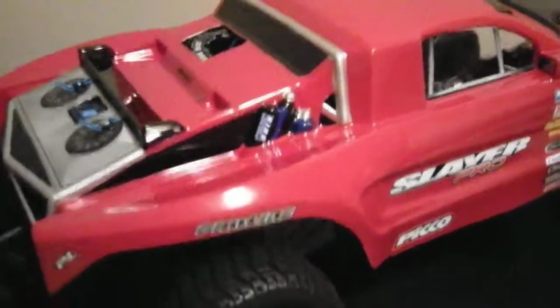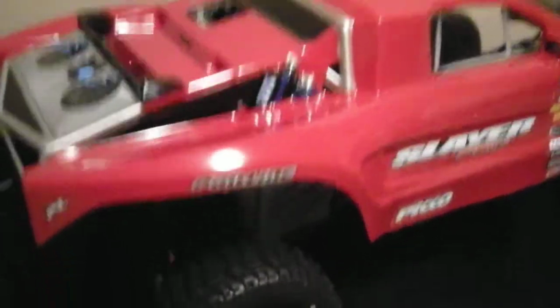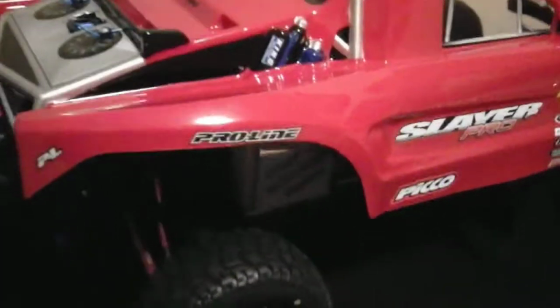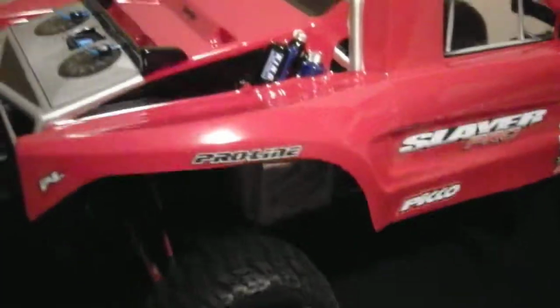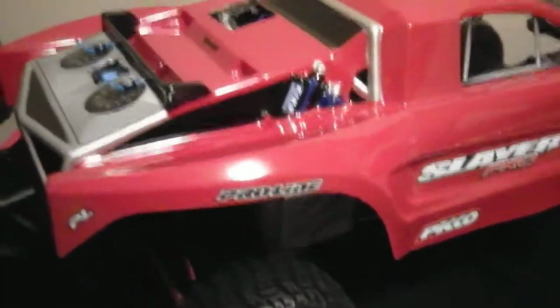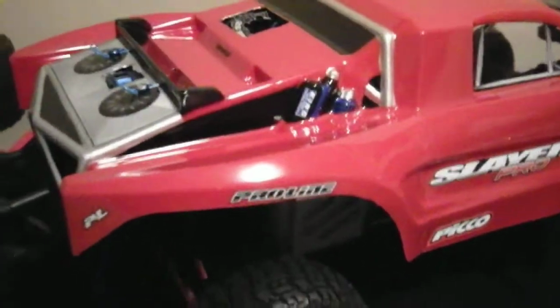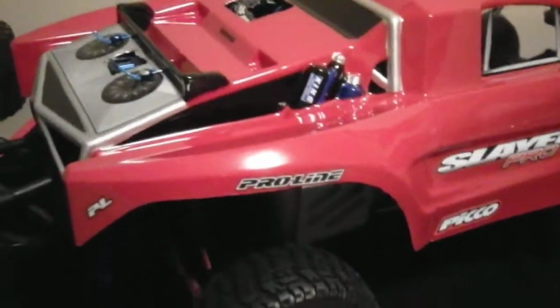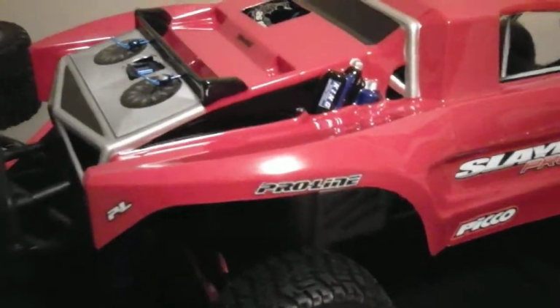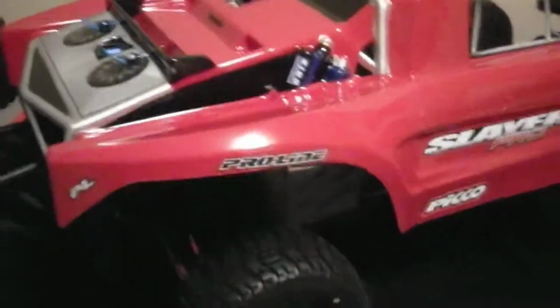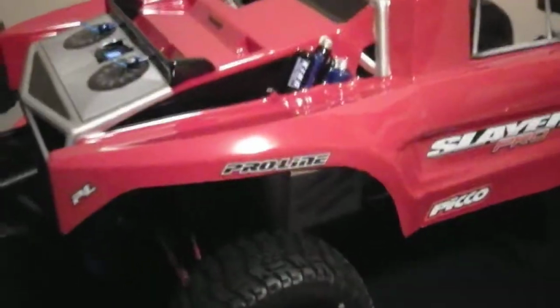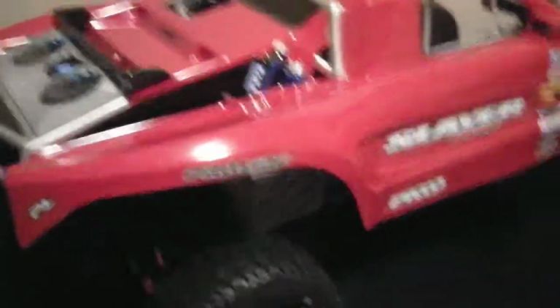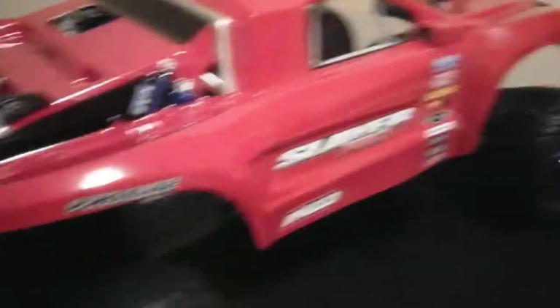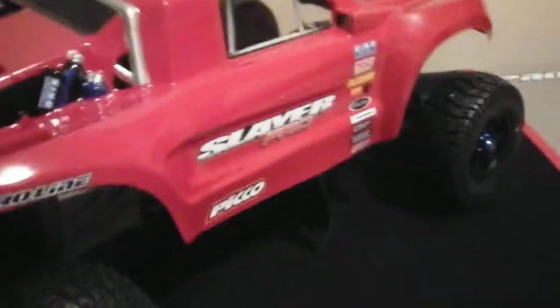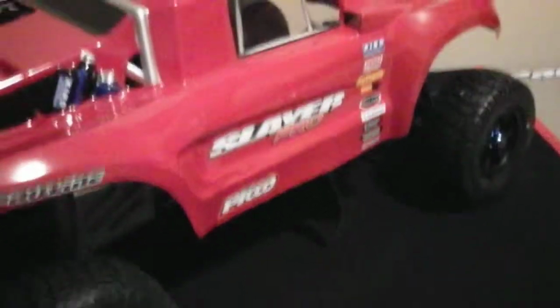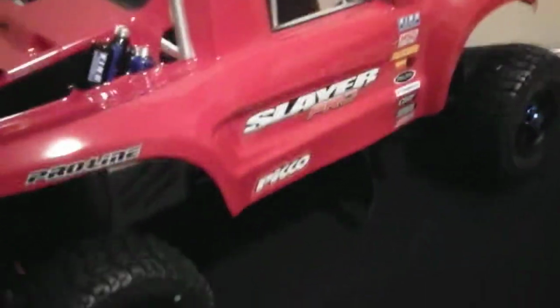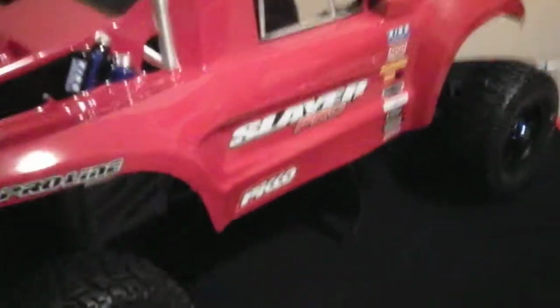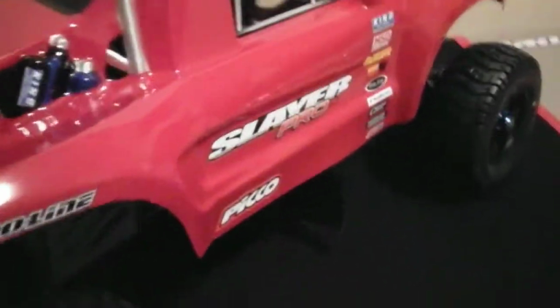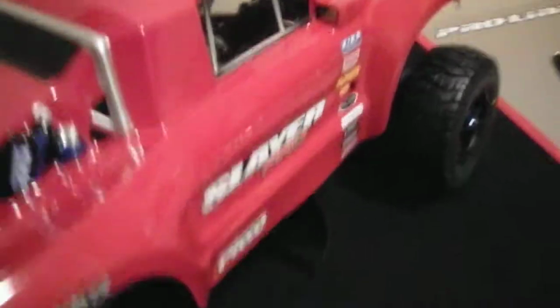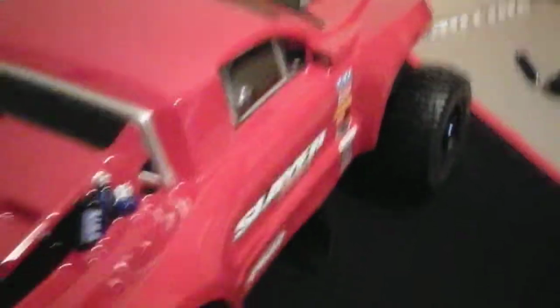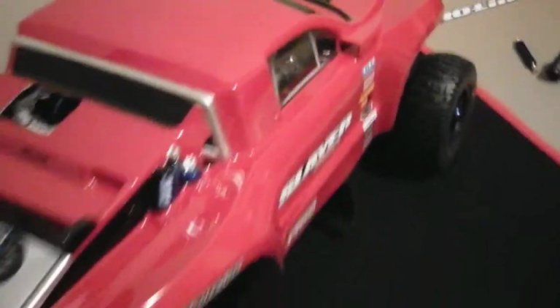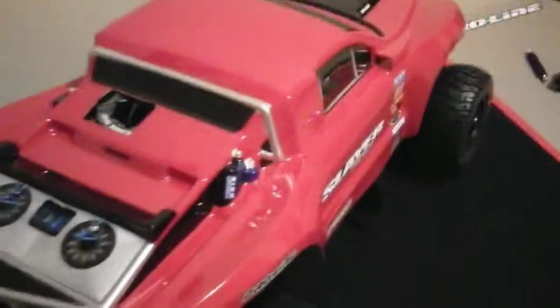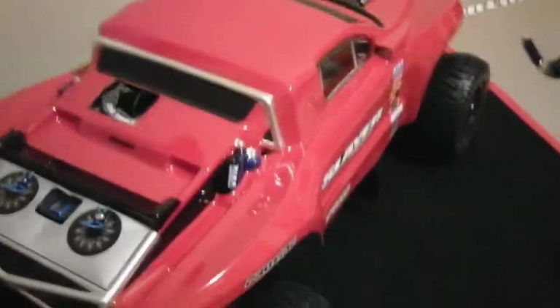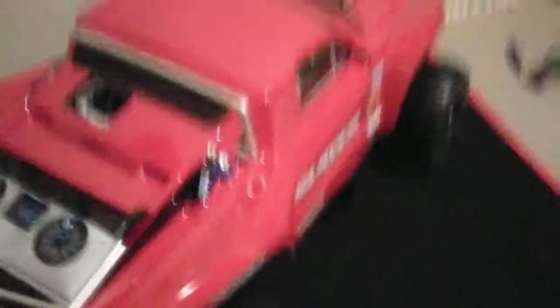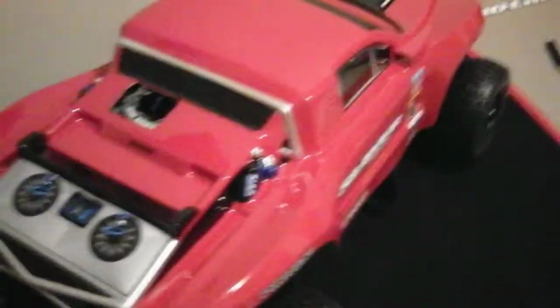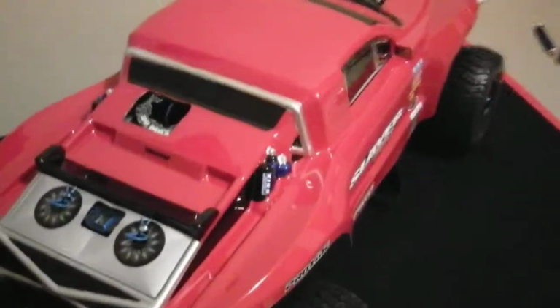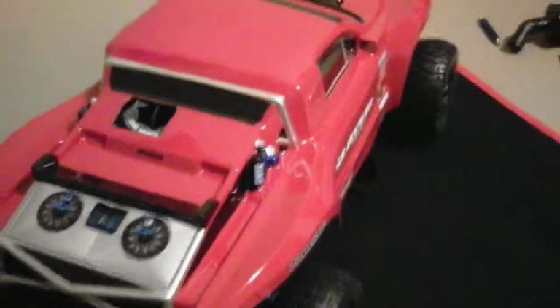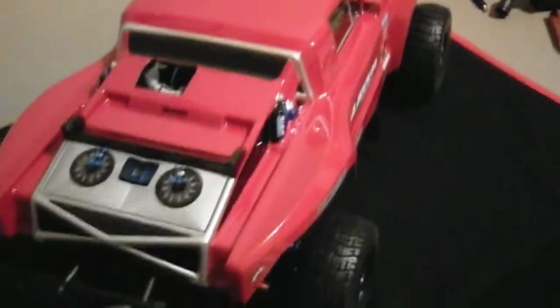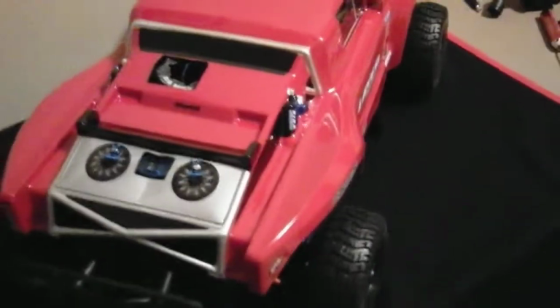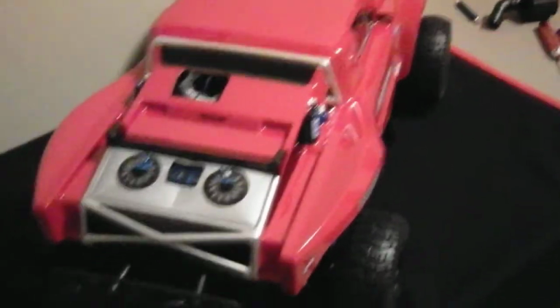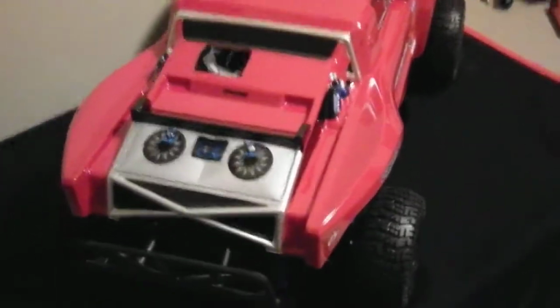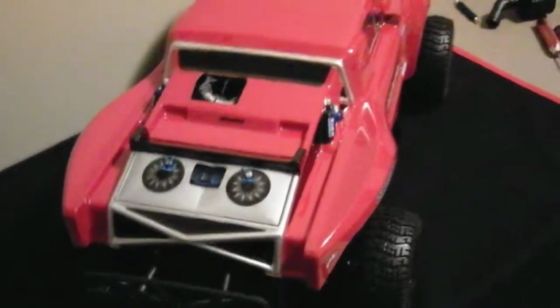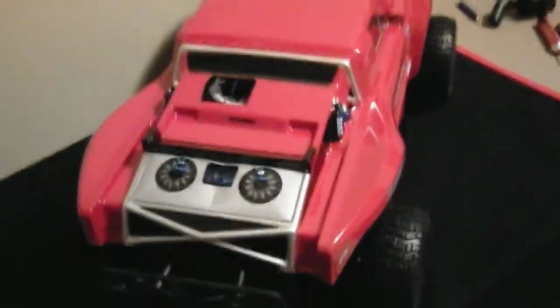Trimmed out the fenders just for clearance purposes because I've got the wheel hub extenders on it. It widens it out, makes it more stable of course.